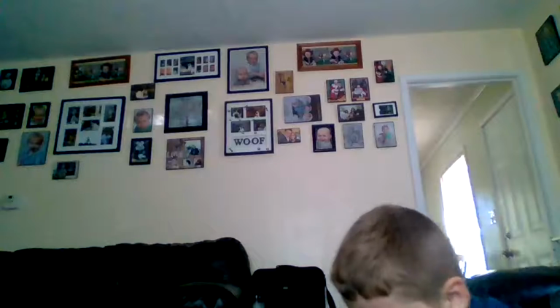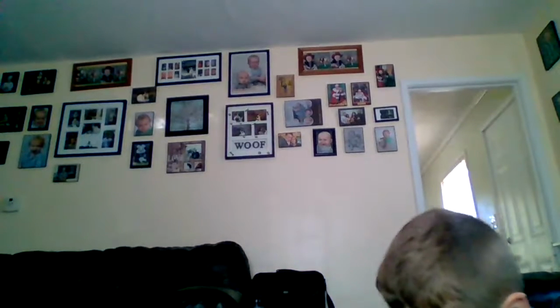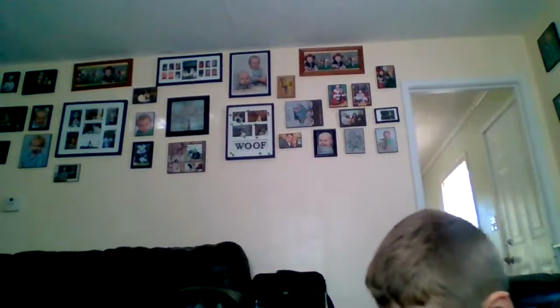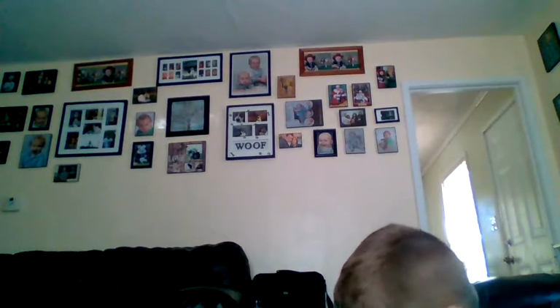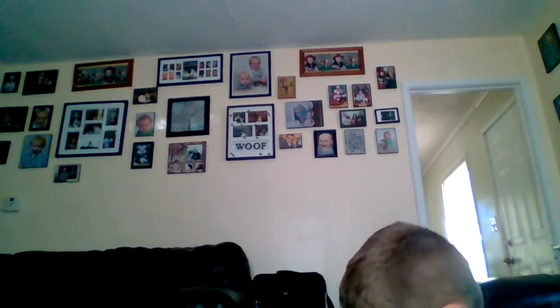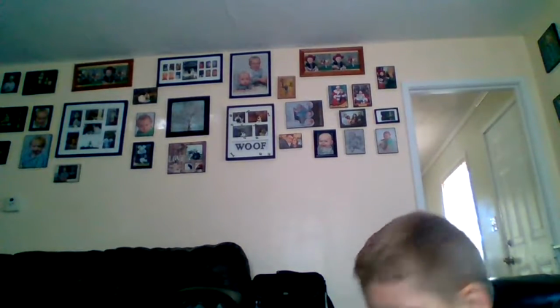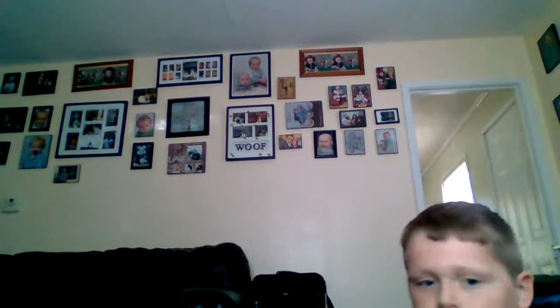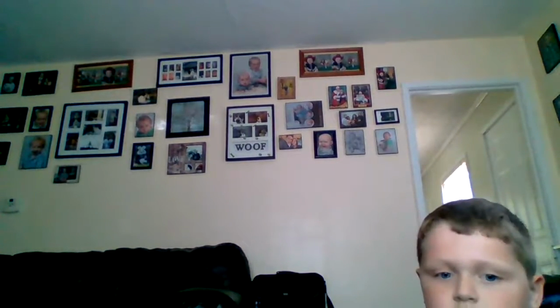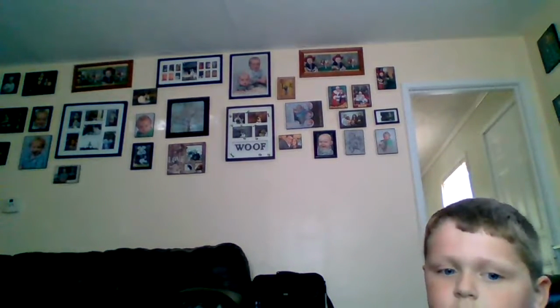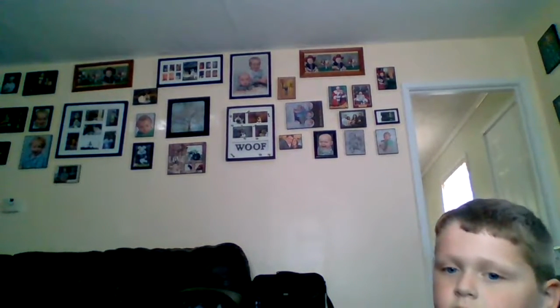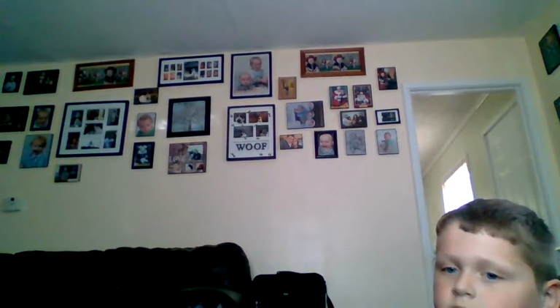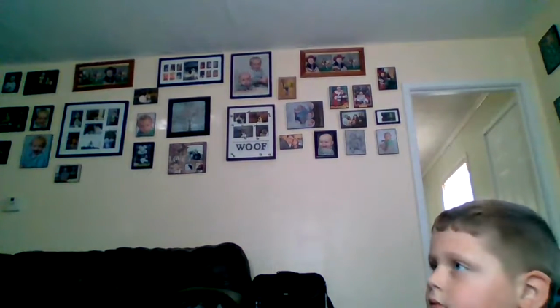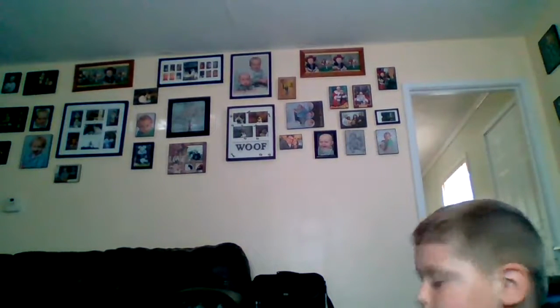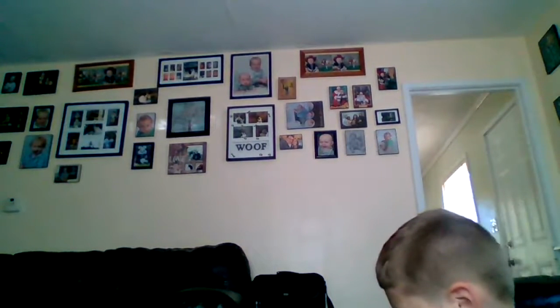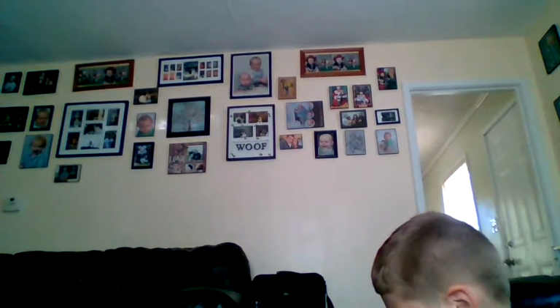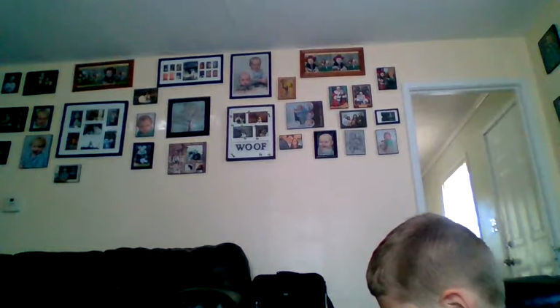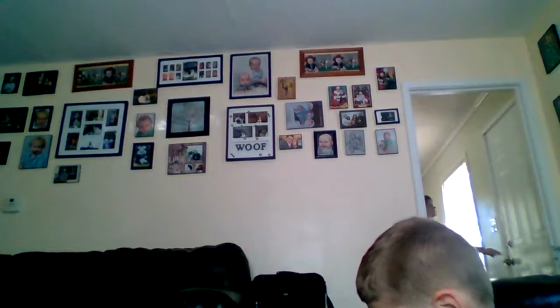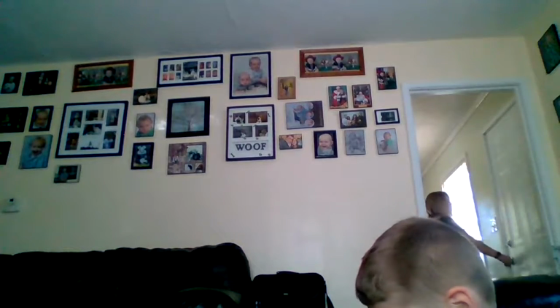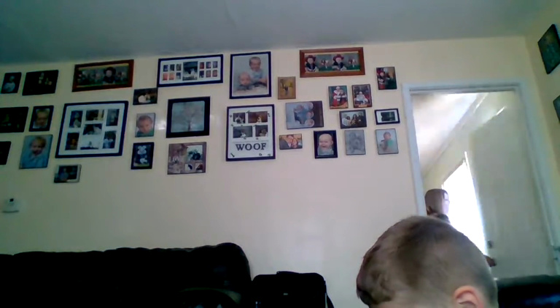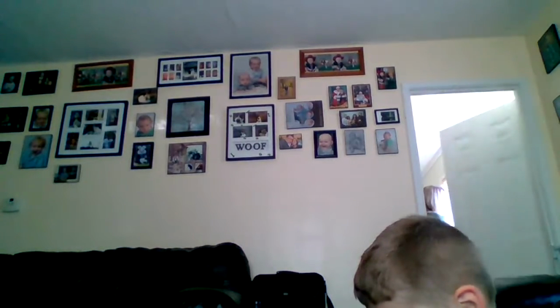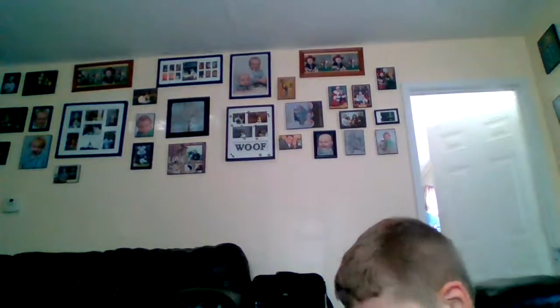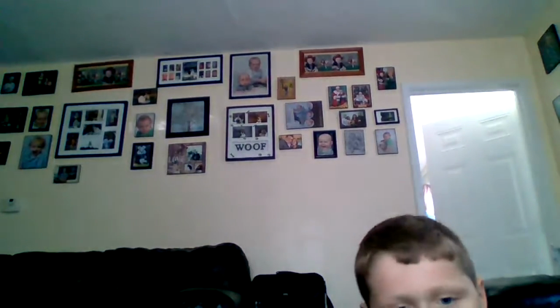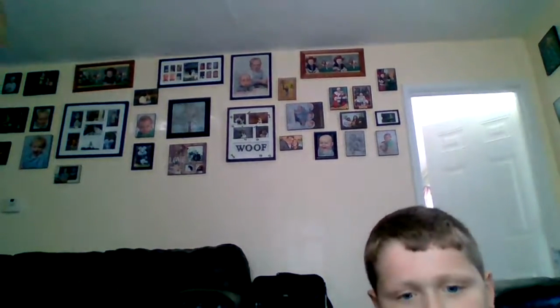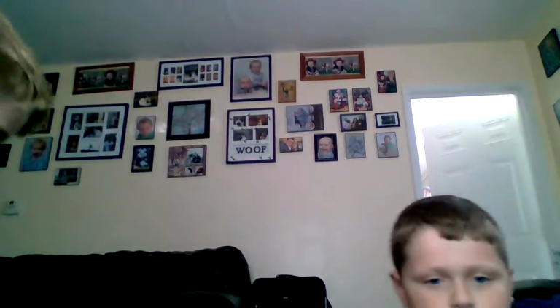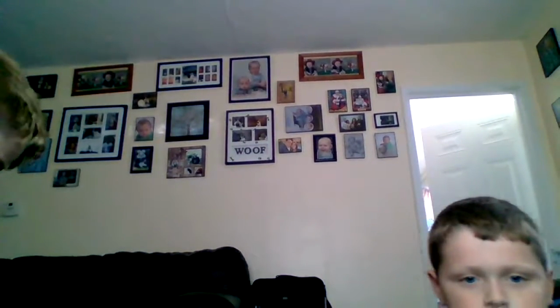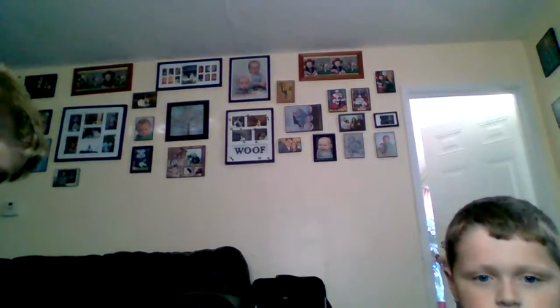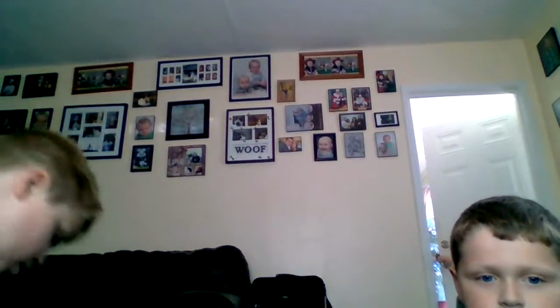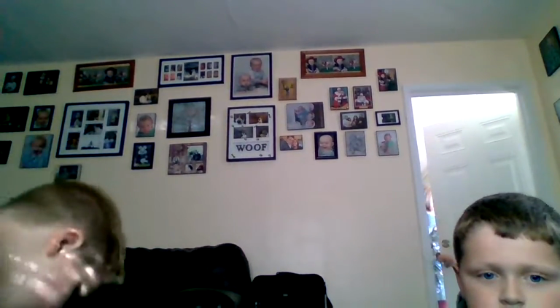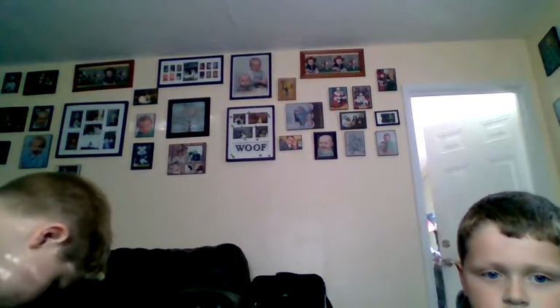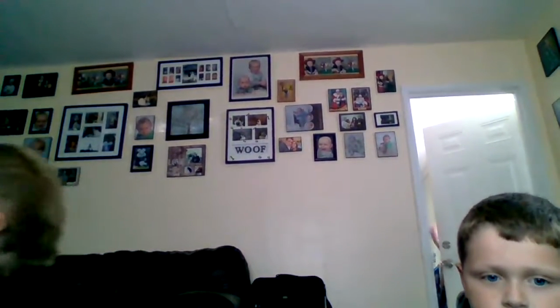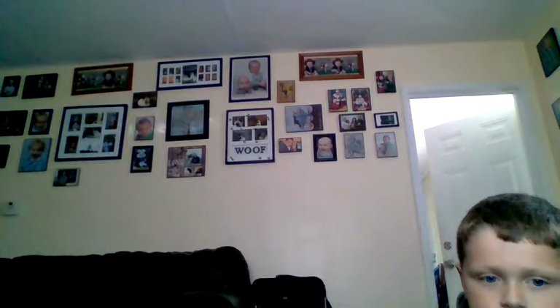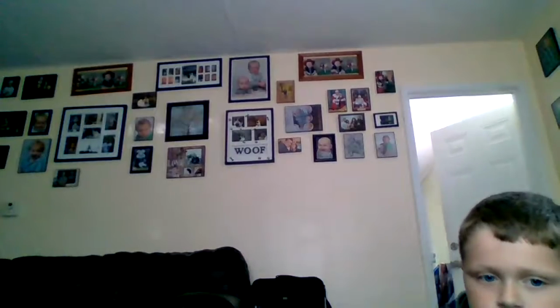Hey guys, BMD Zero here. You might hear Dodge in the background, but today we got a haul from Walmart.